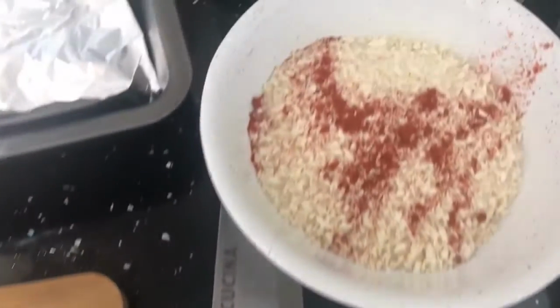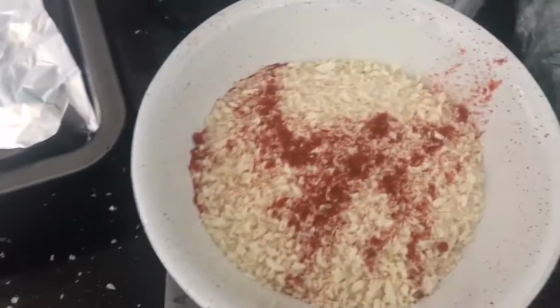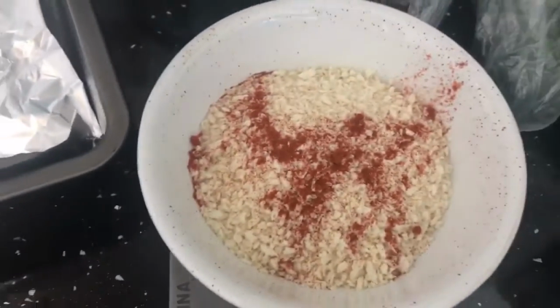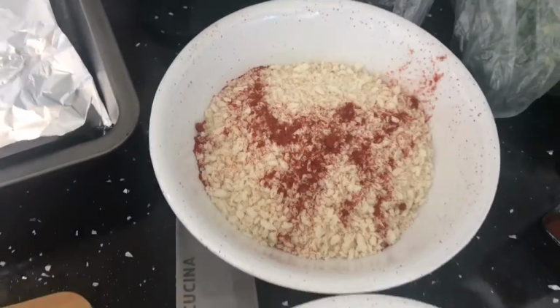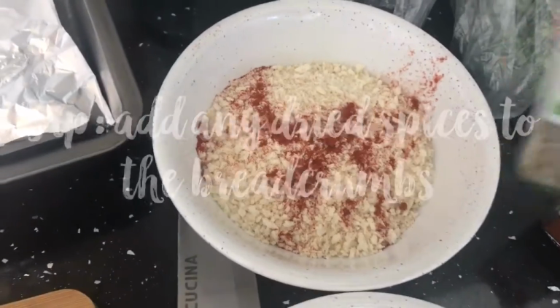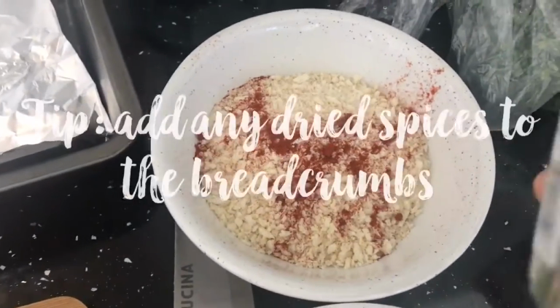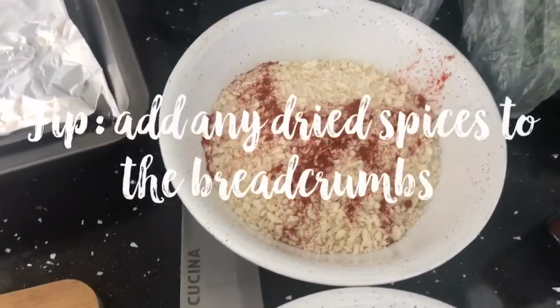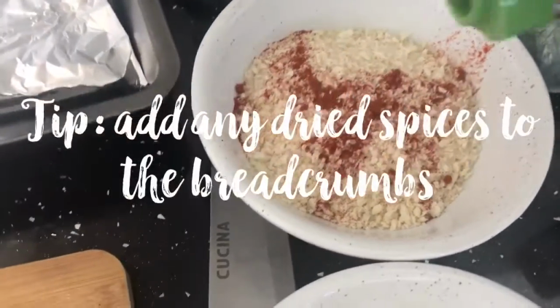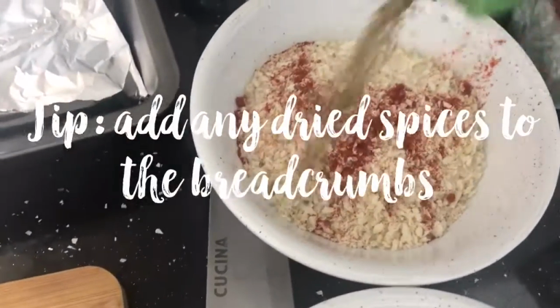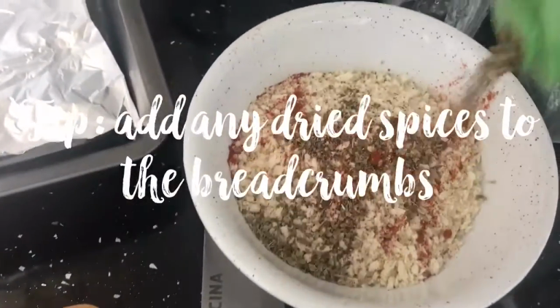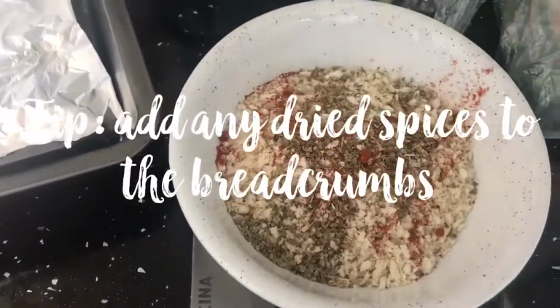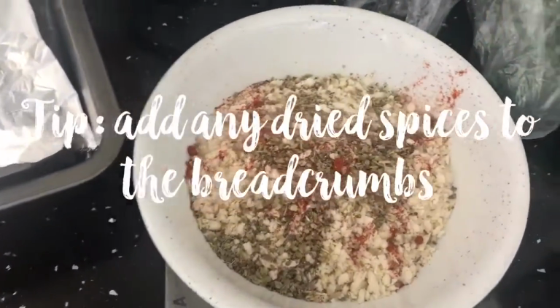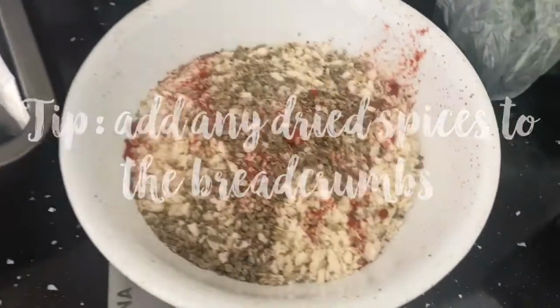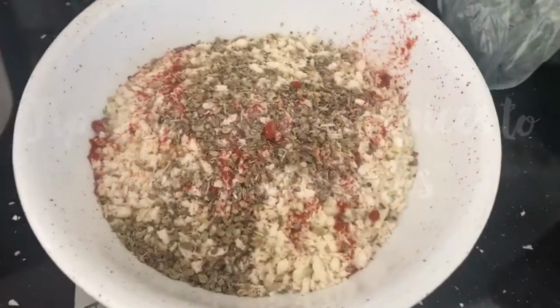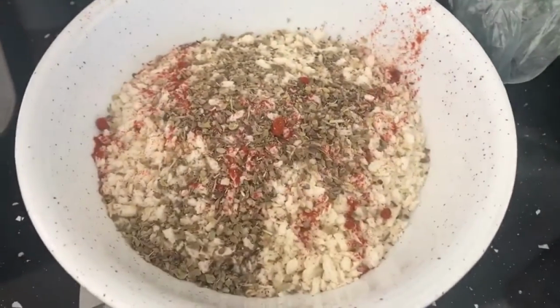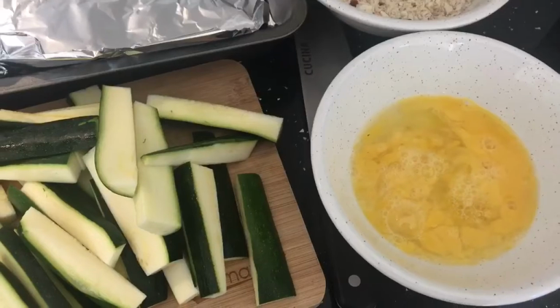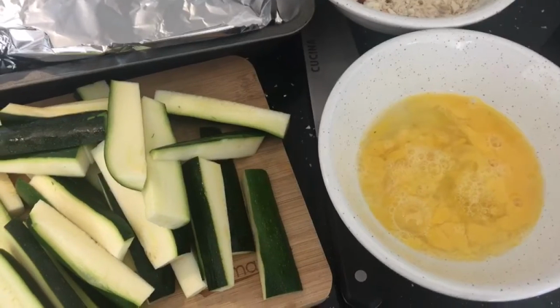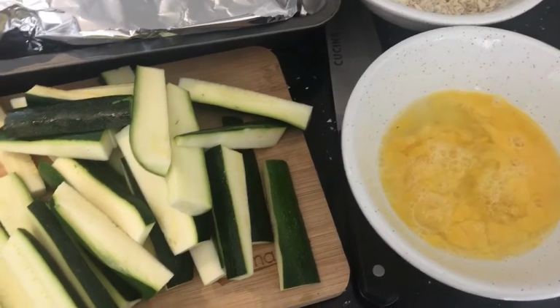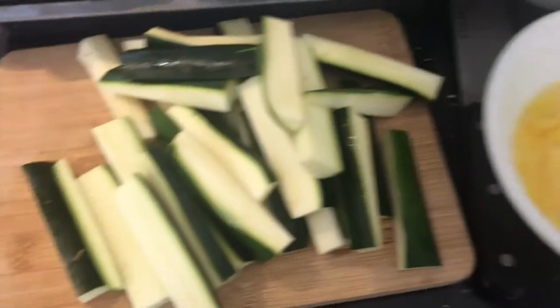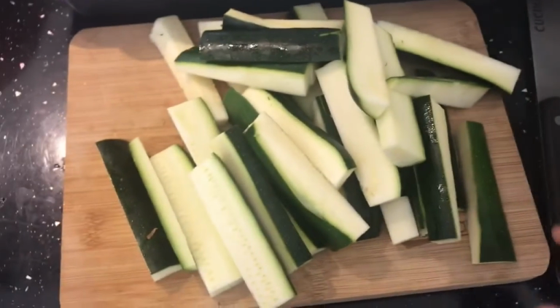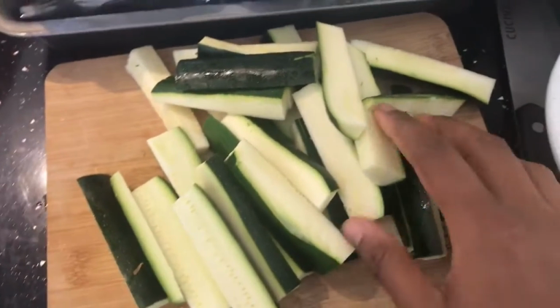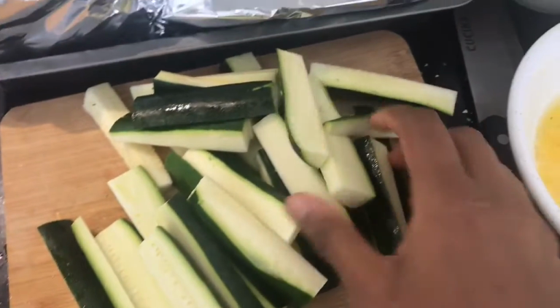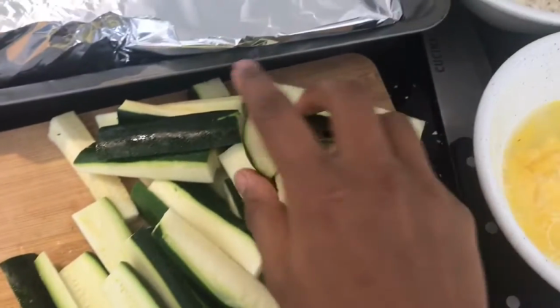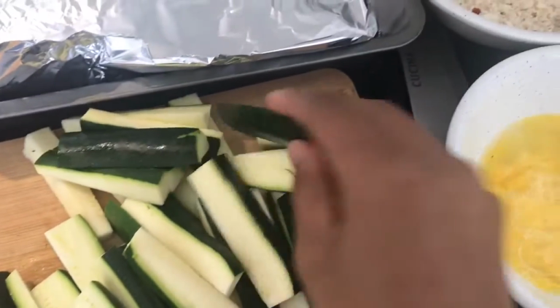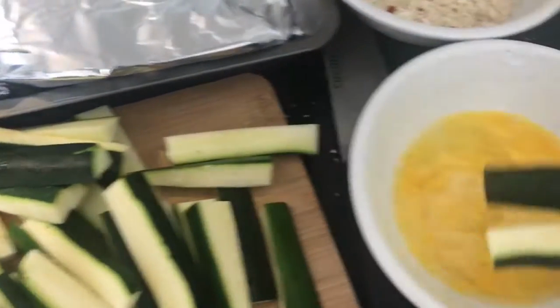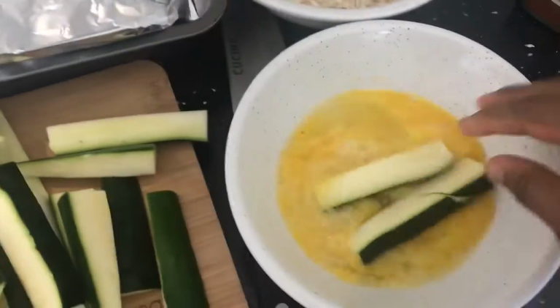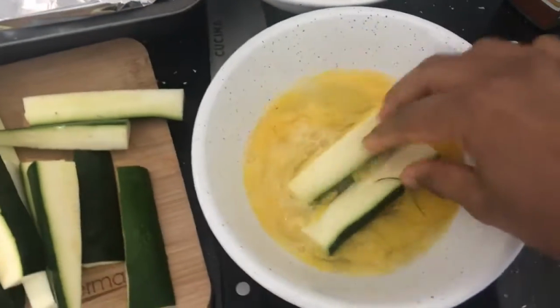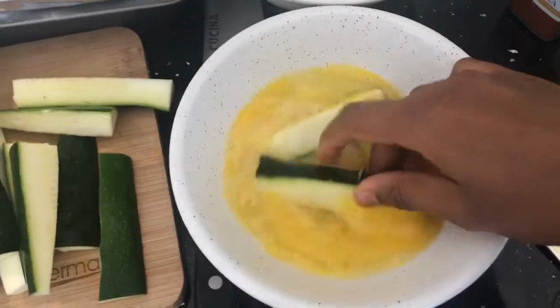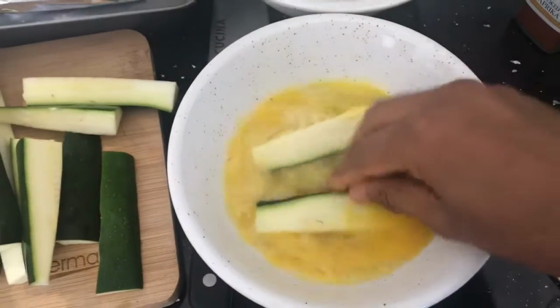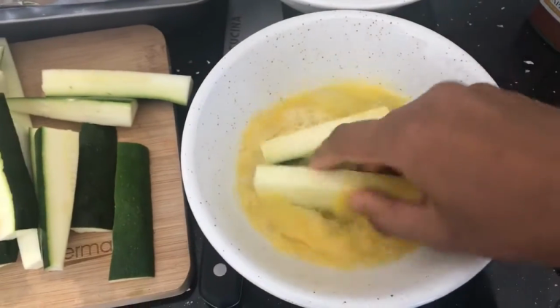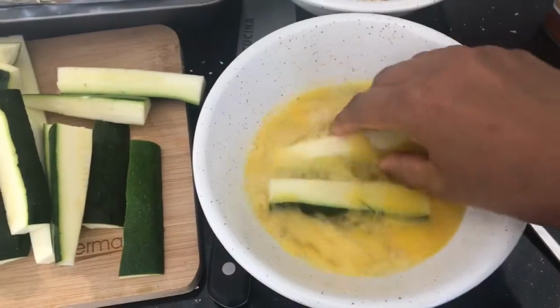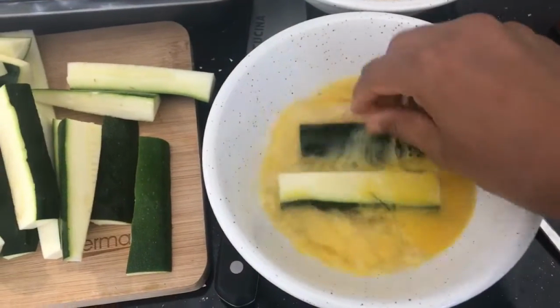In two different bowls, have your egg and have your breadcrumbs which are mixed with your dried spices like paprika and oregano. Dip your courgettes into the egg first and then into the breadcrumbs, so this will help it stick.